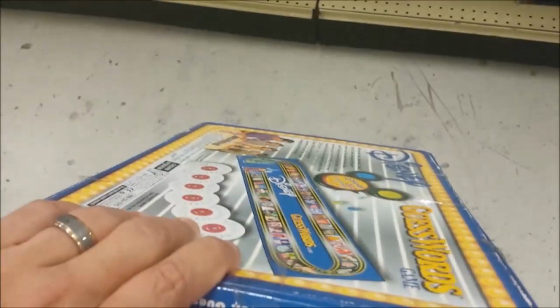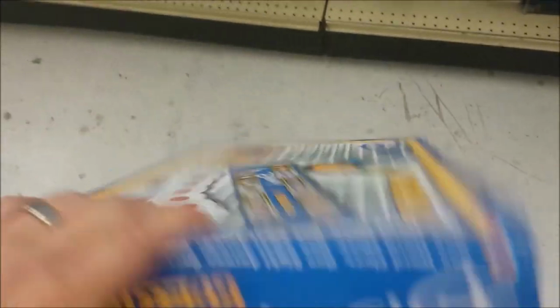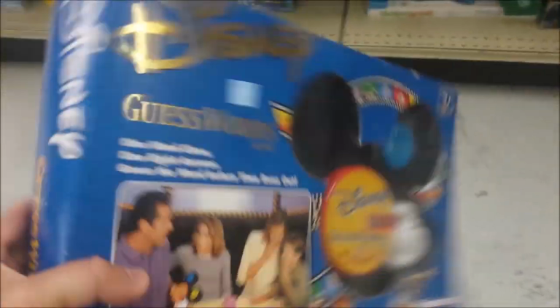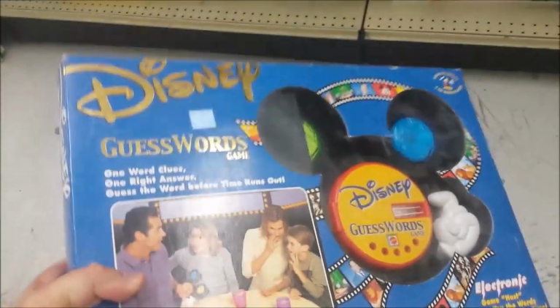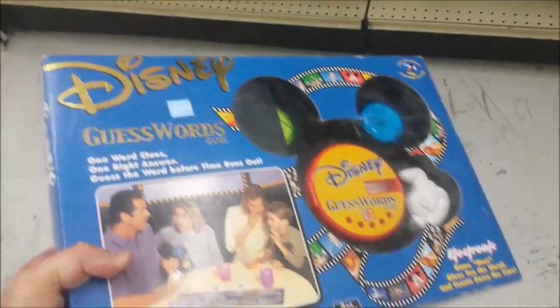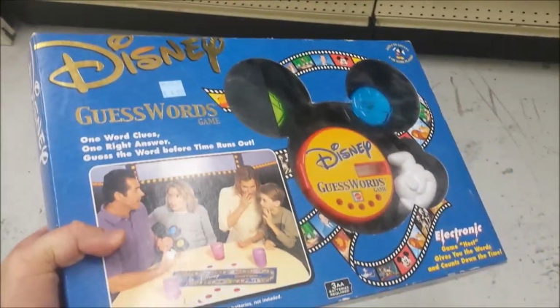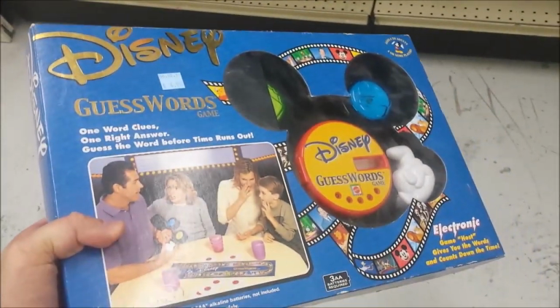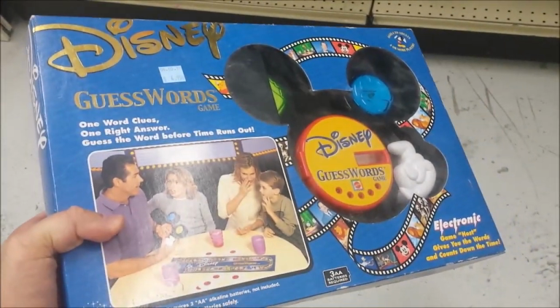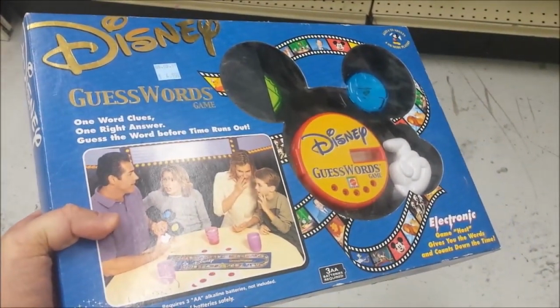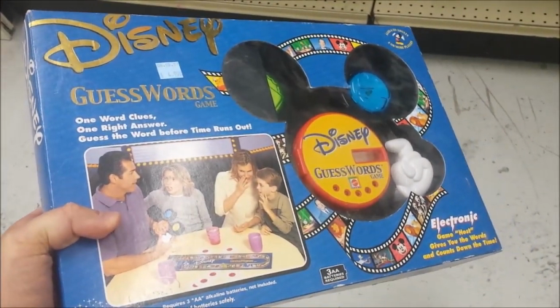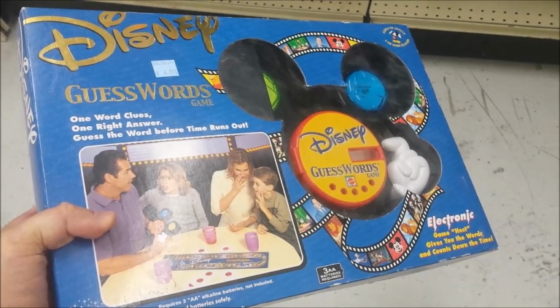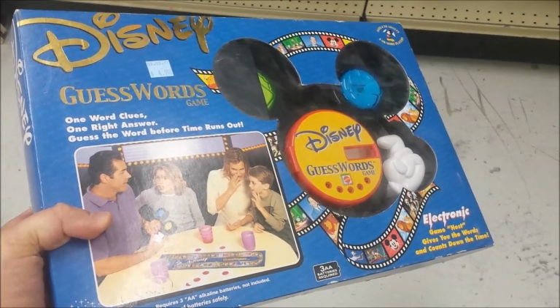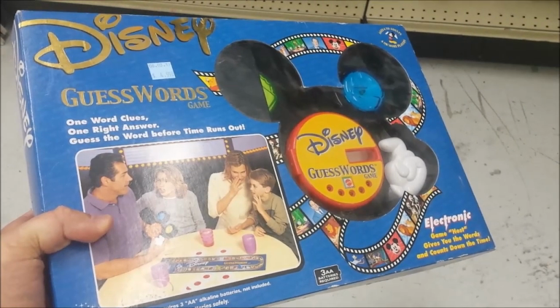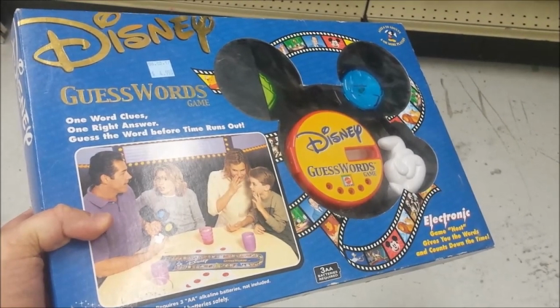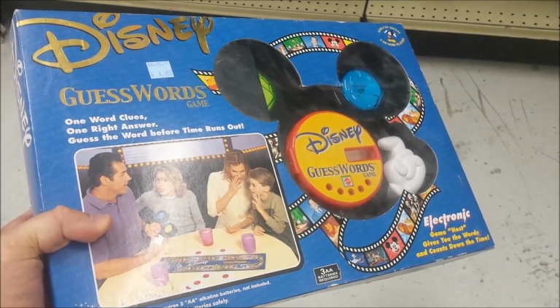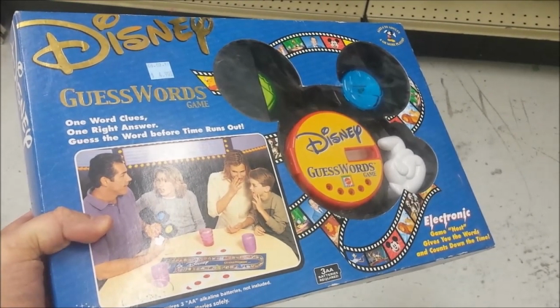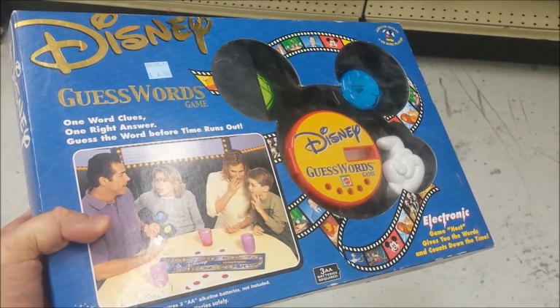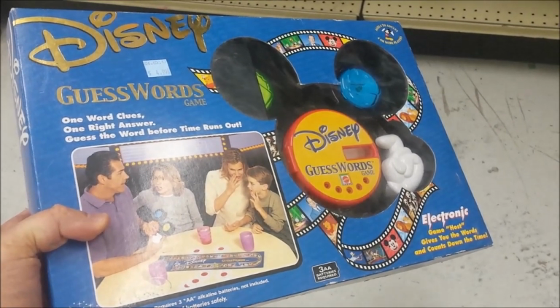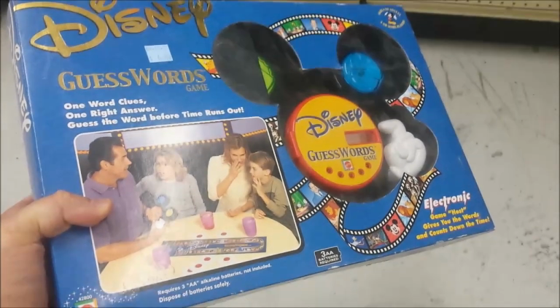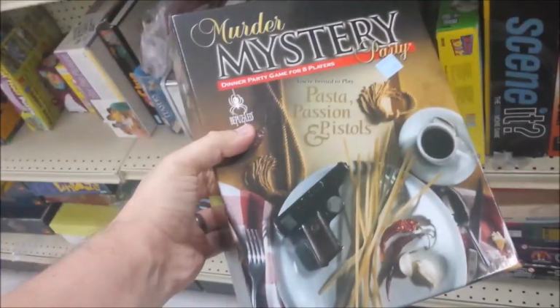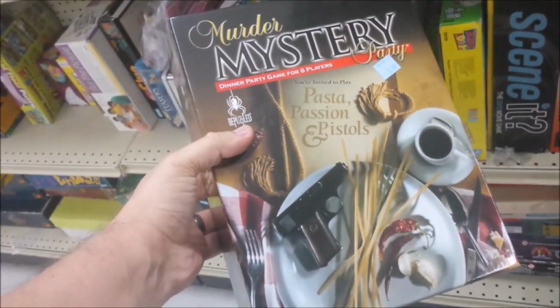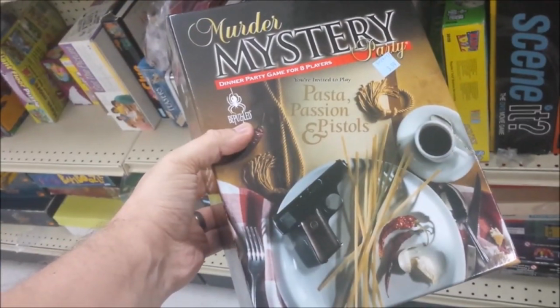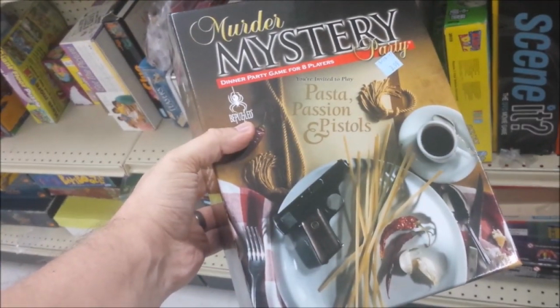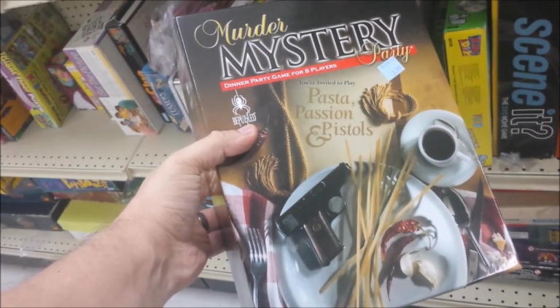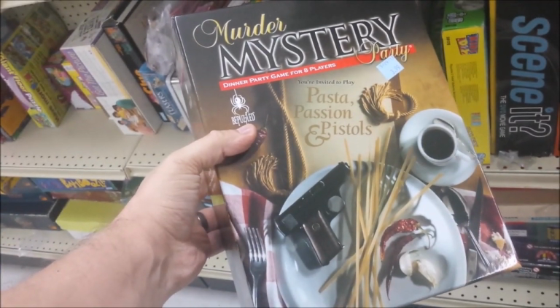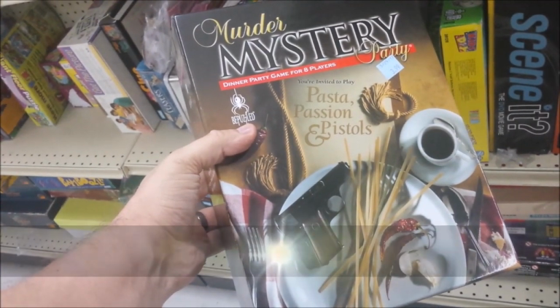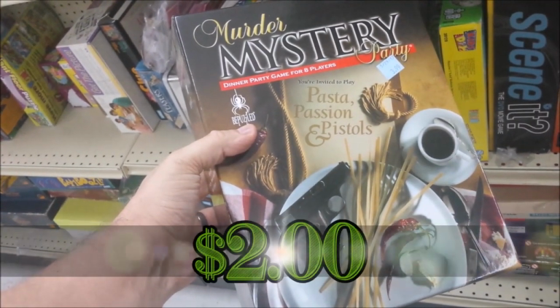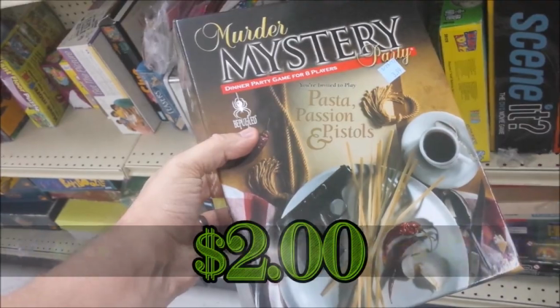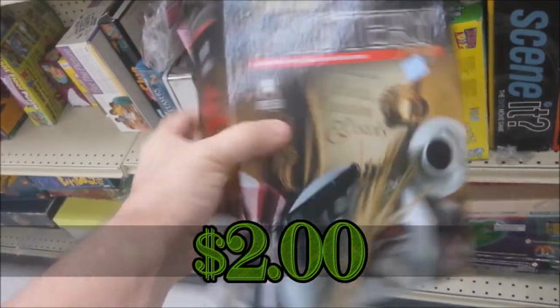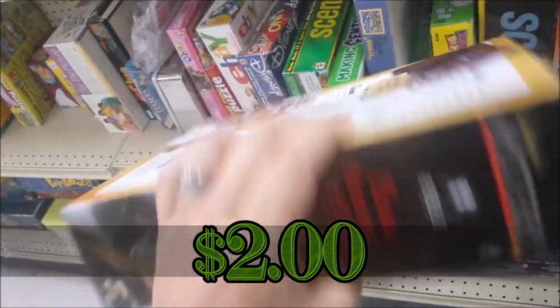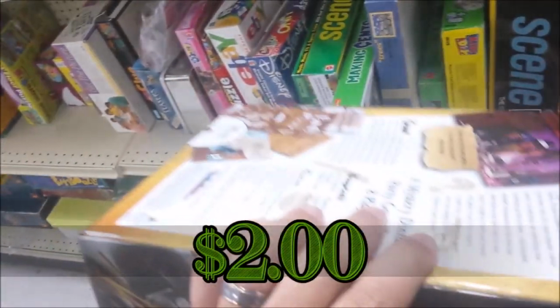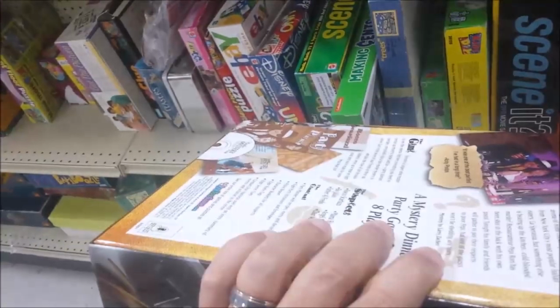Speaking of Disney, here's another one — Disney Guess Words. Pretty much the same situation: it costs a little bit too much here and I wouldn't be able to turn a profit, so I'm going to leave this here too.